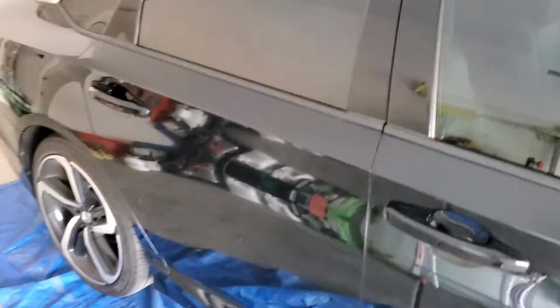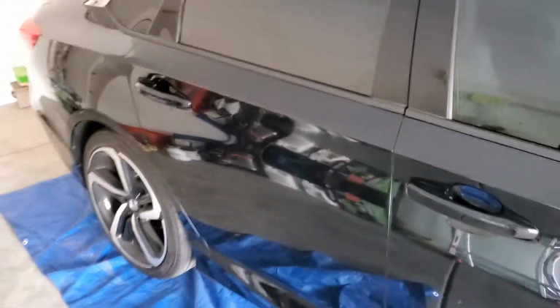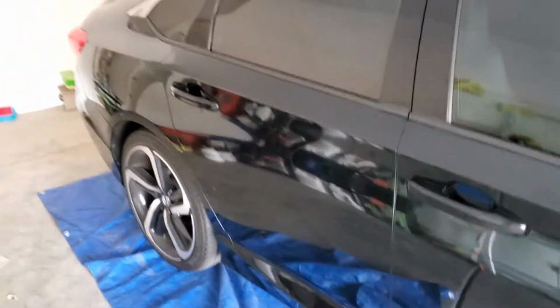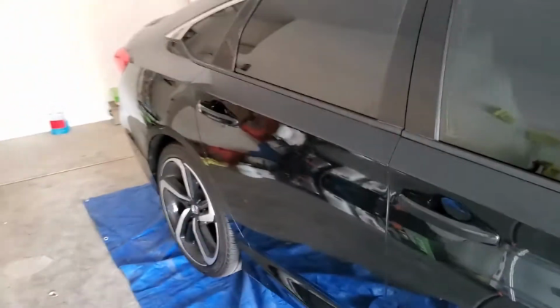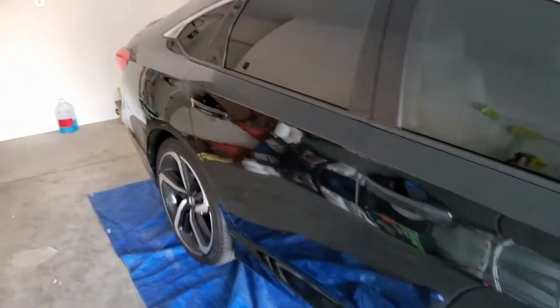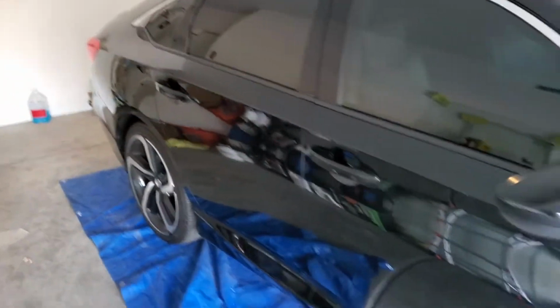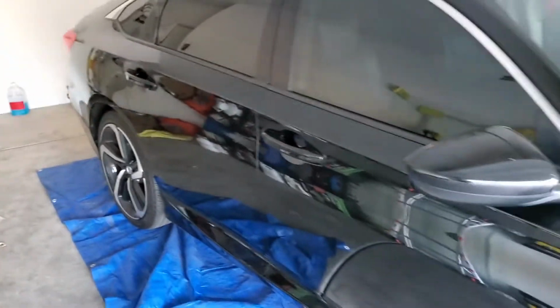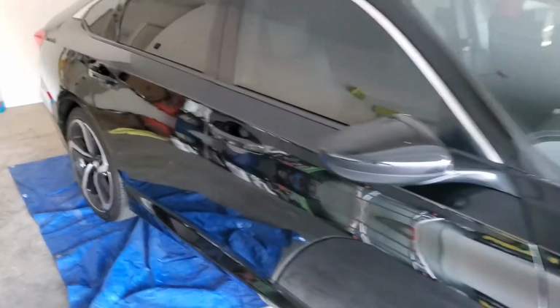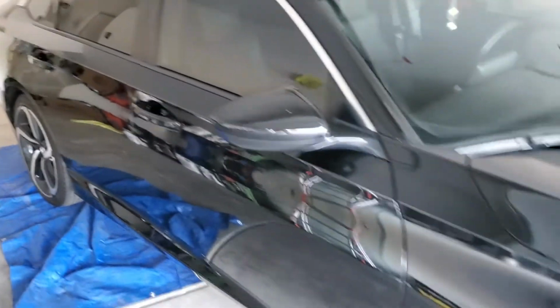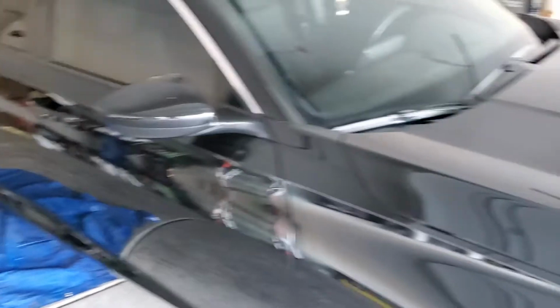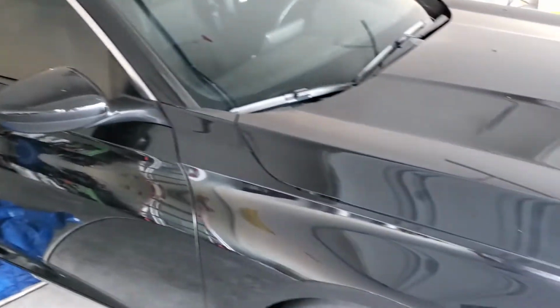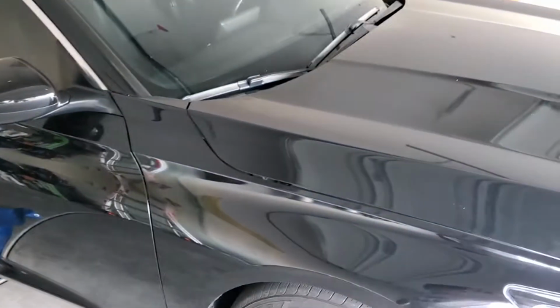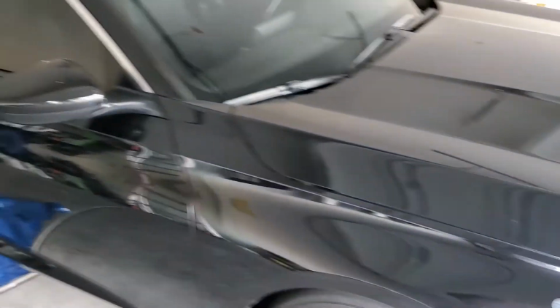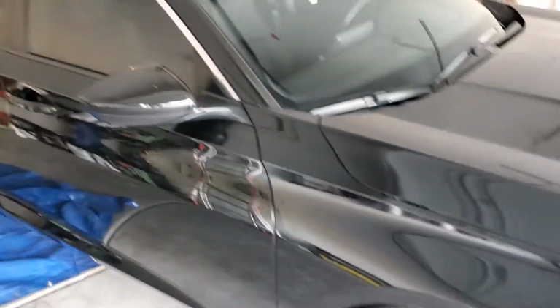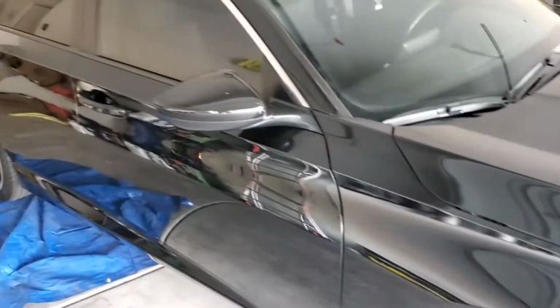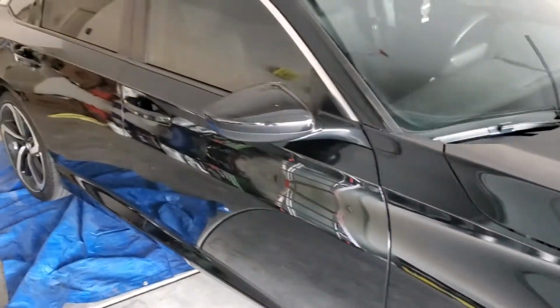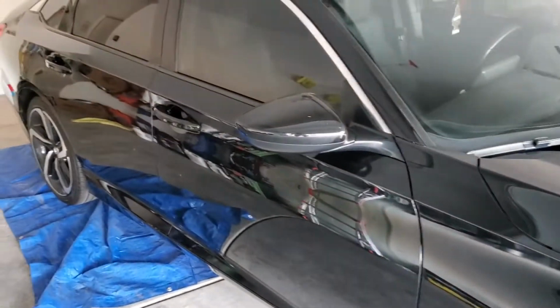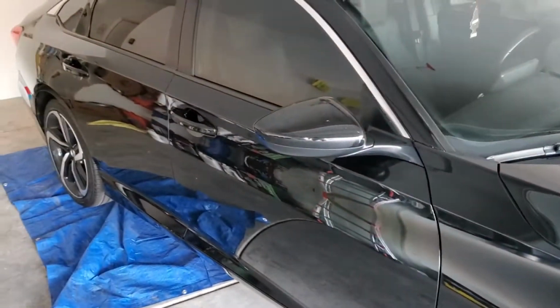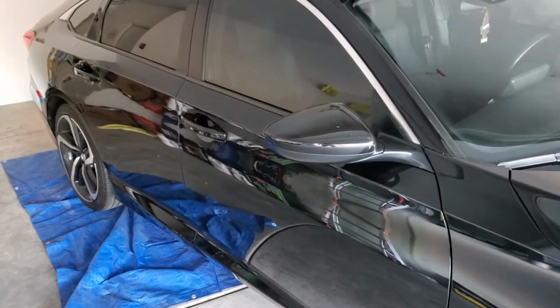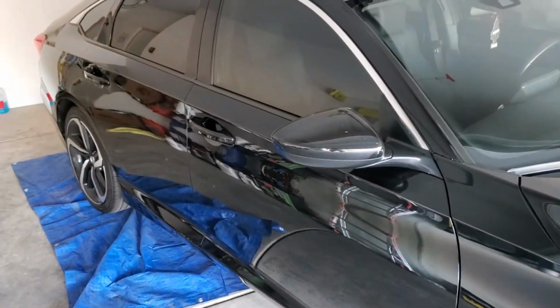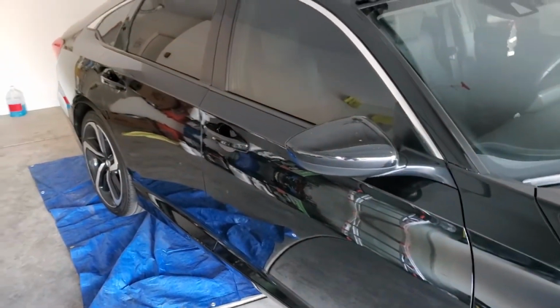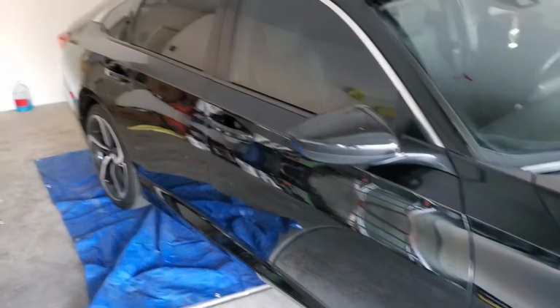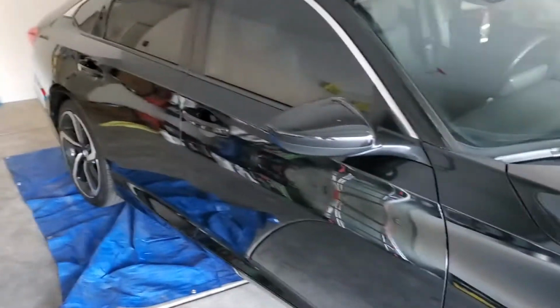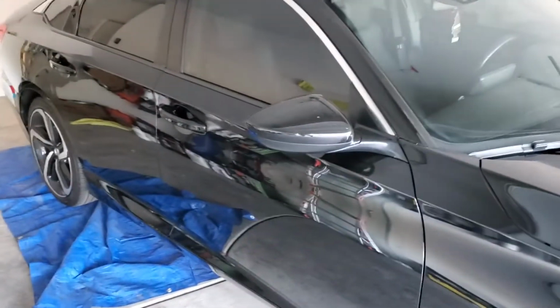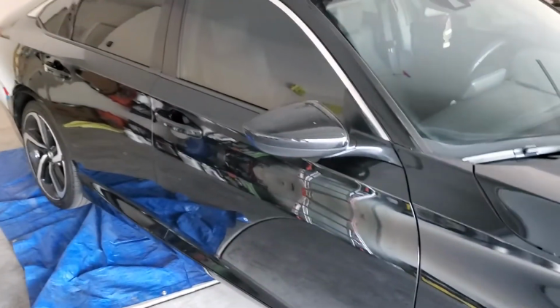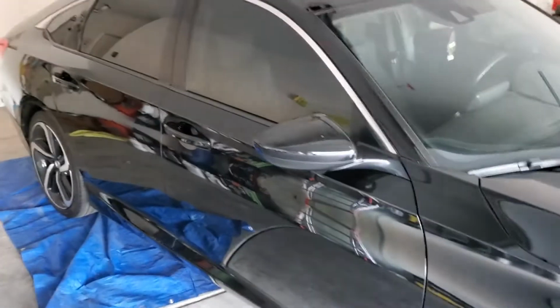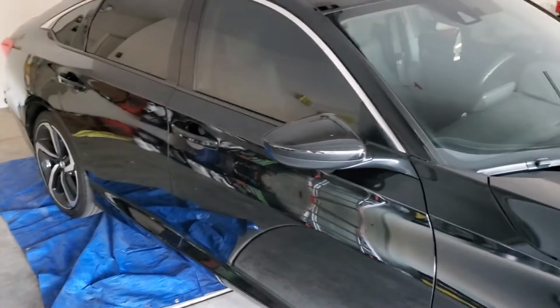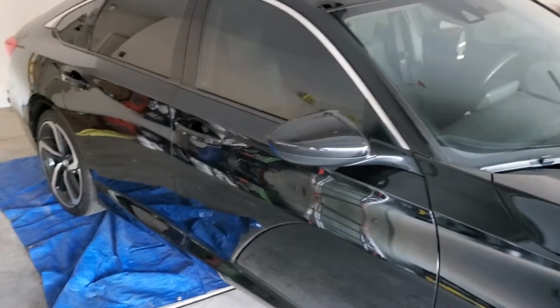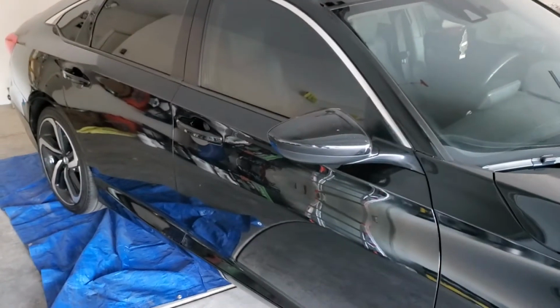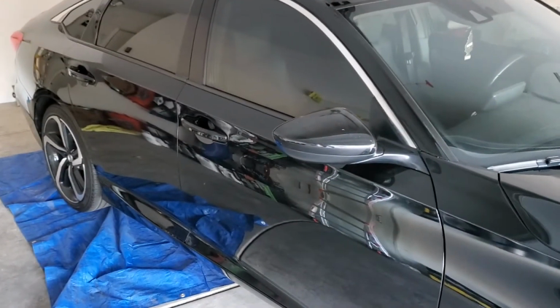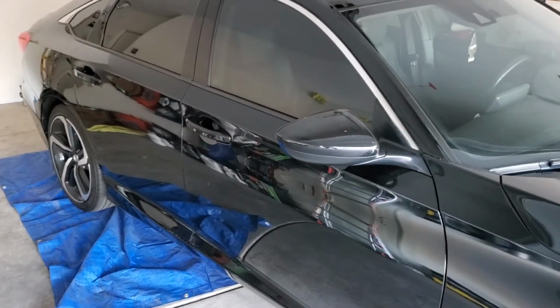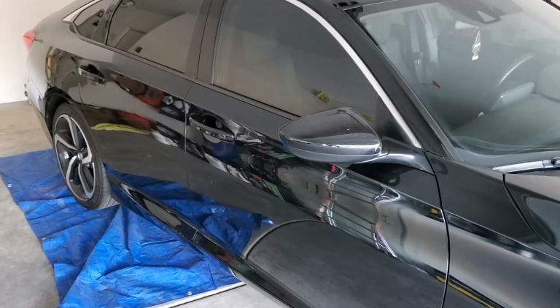If you like this kind of work, call Tint Monkey at 63-210-8000. Call, rate, and subscribe.